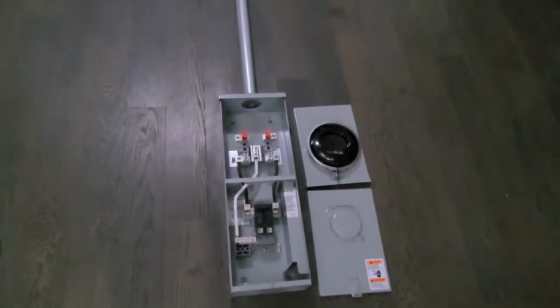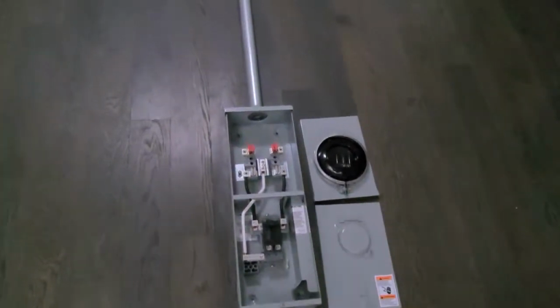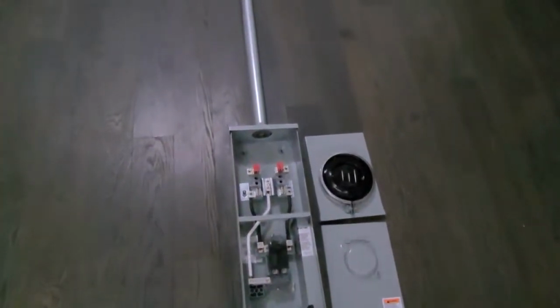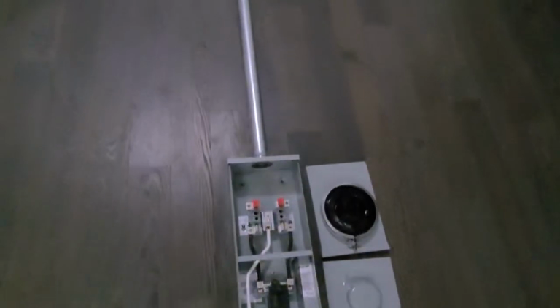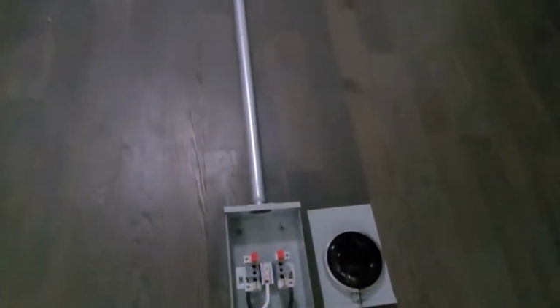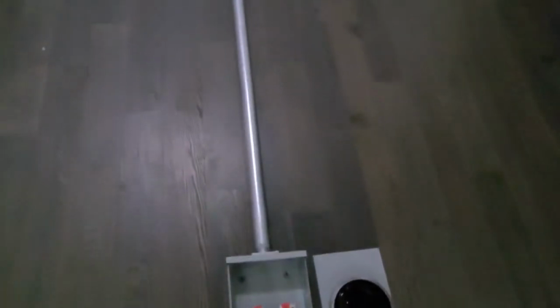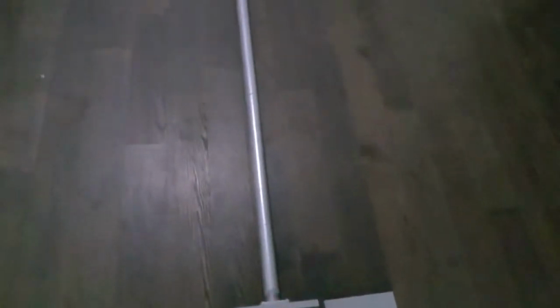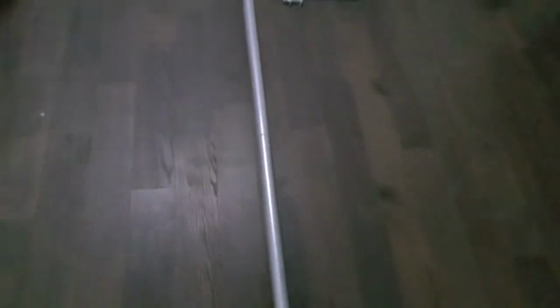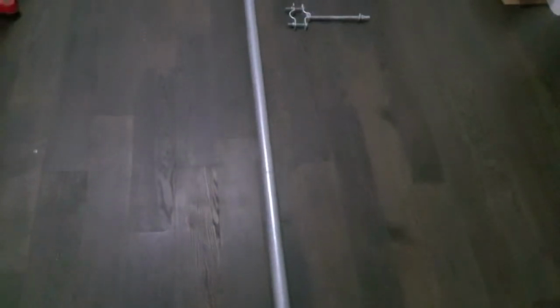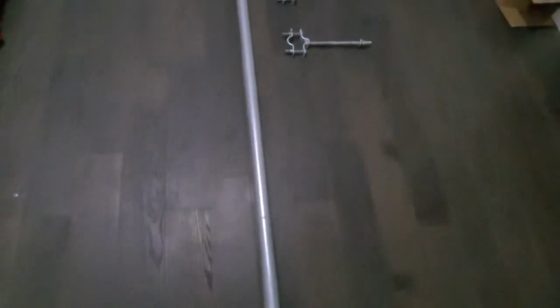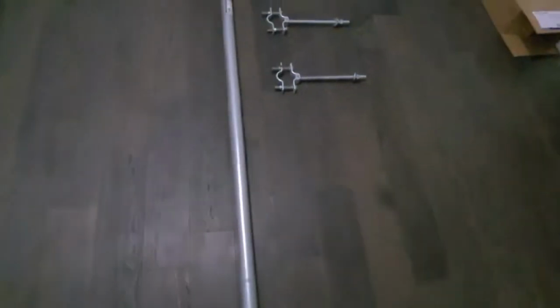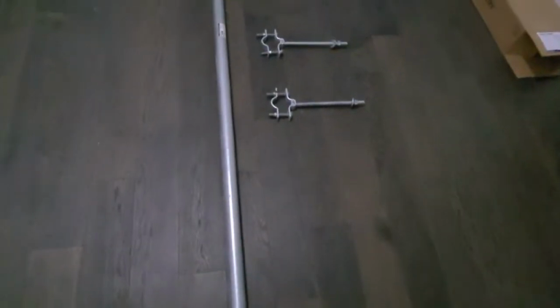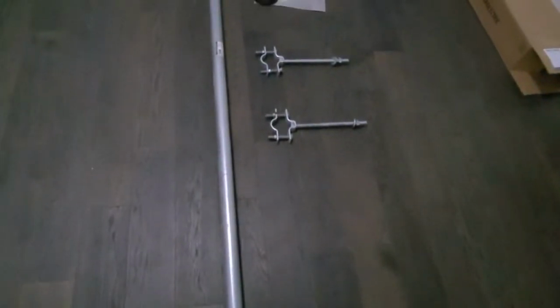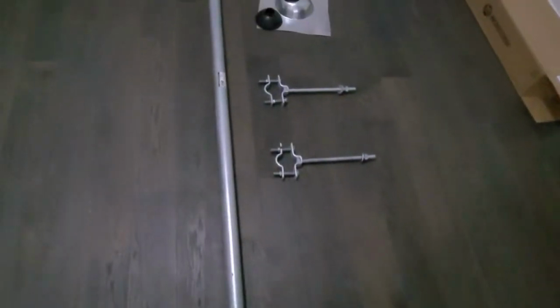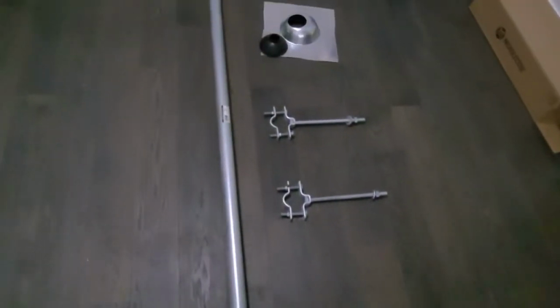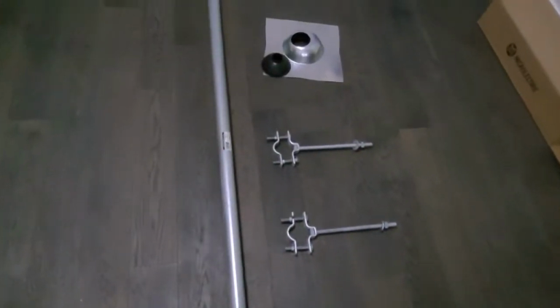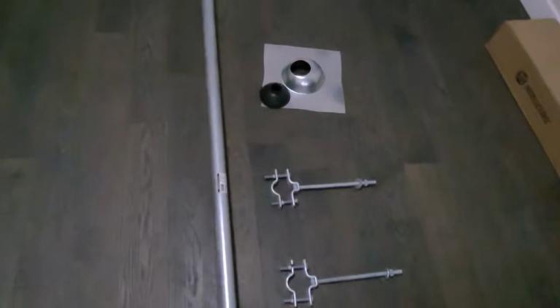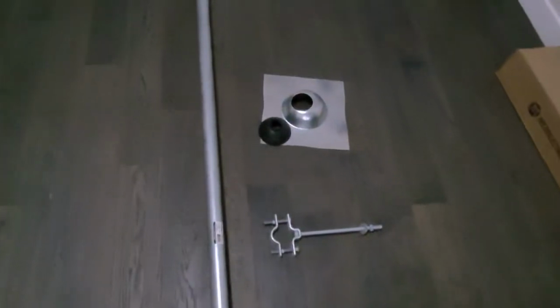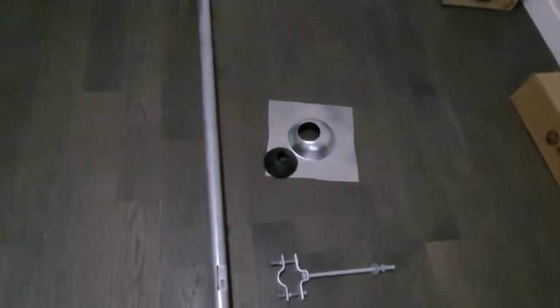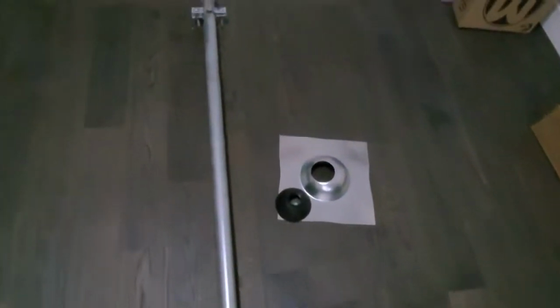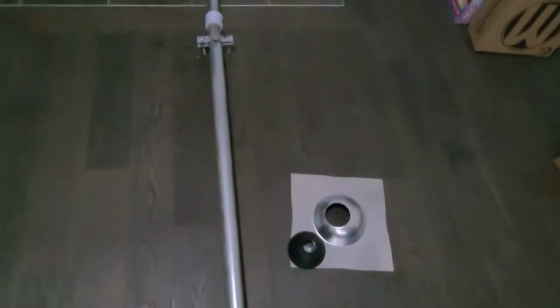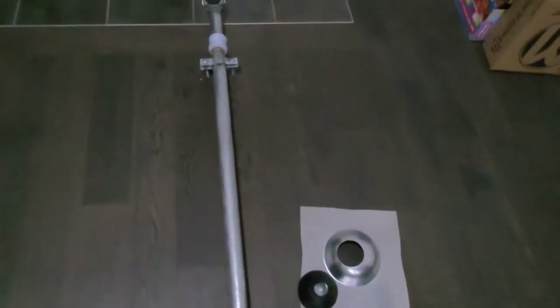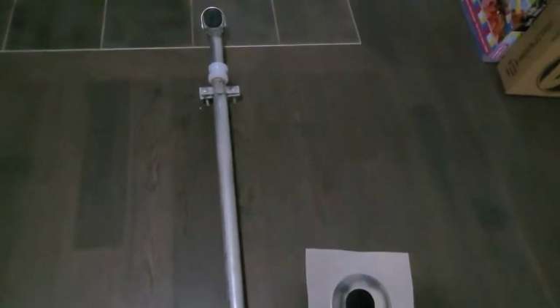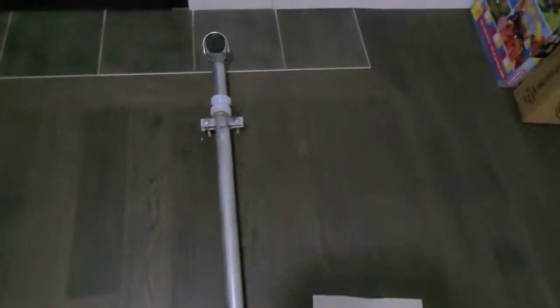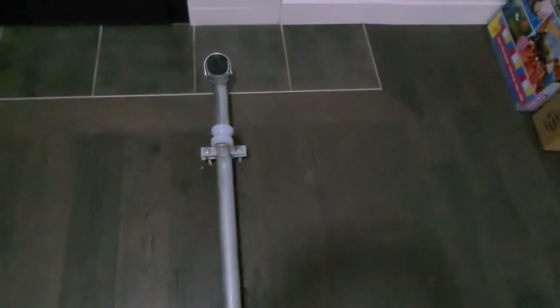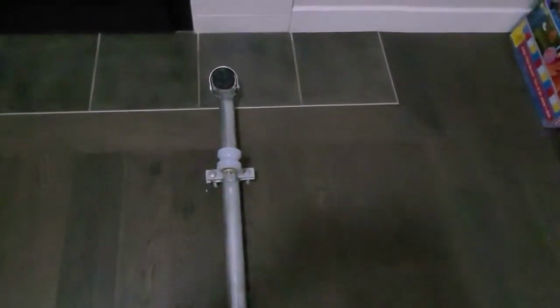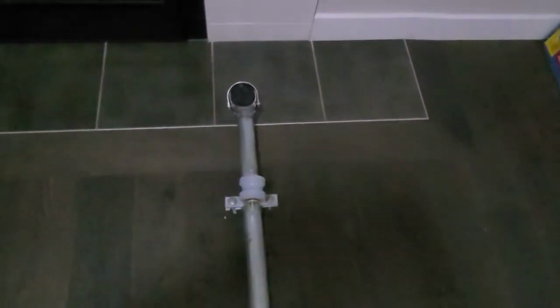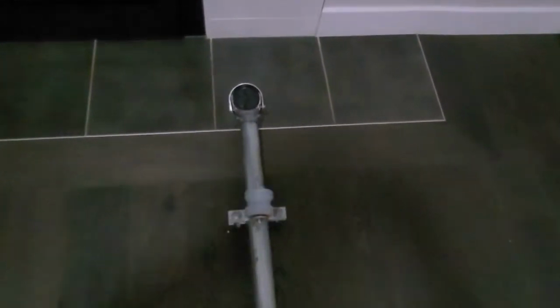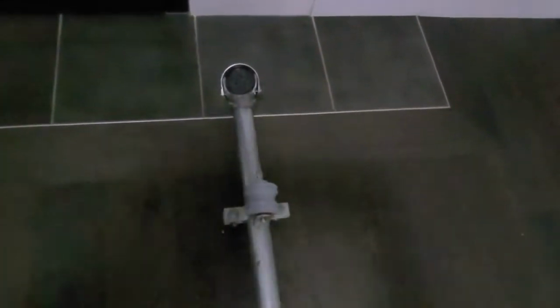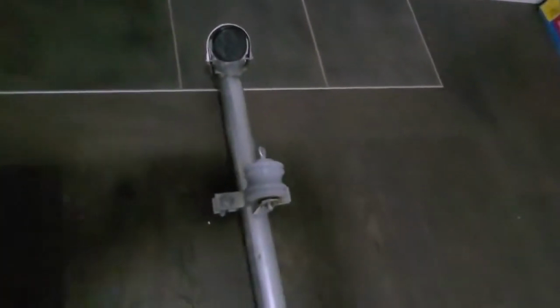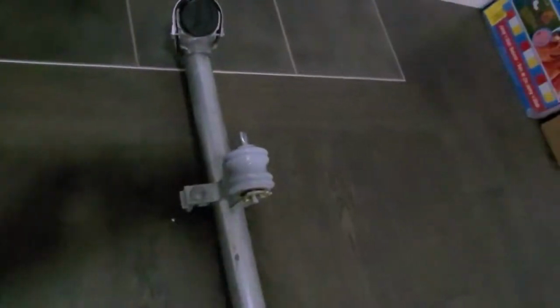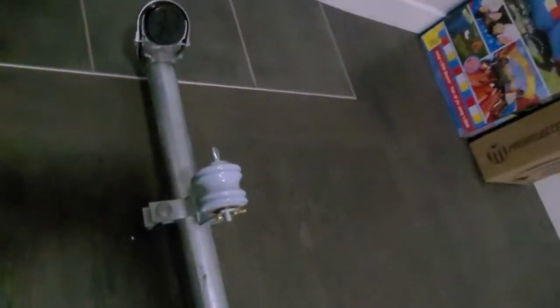Here is everything from your main panel to the utility service. It is the first time I see the whole overhead service system laying on the floor.